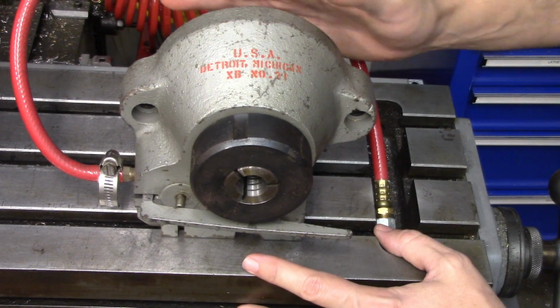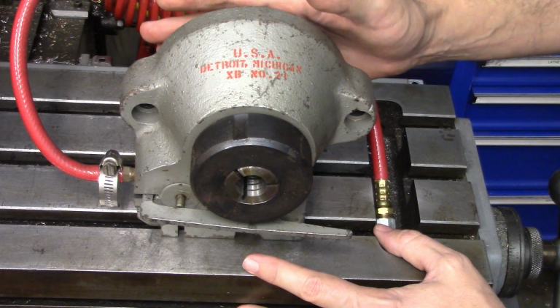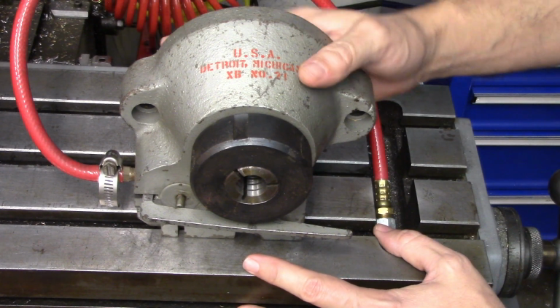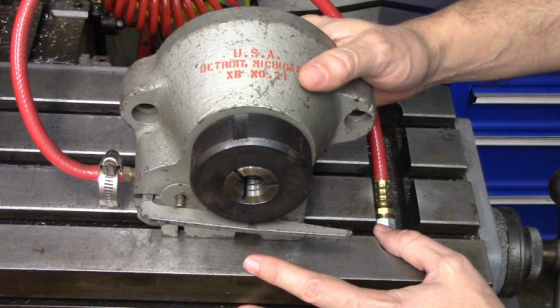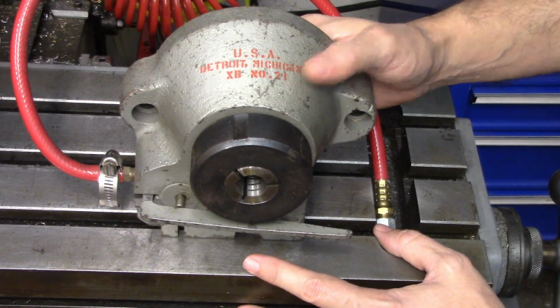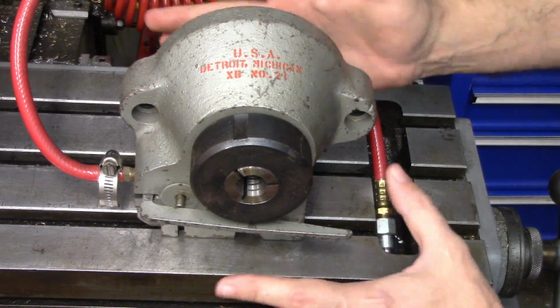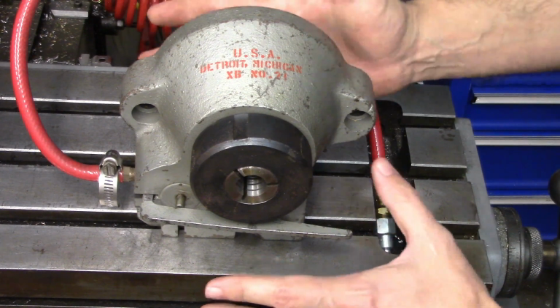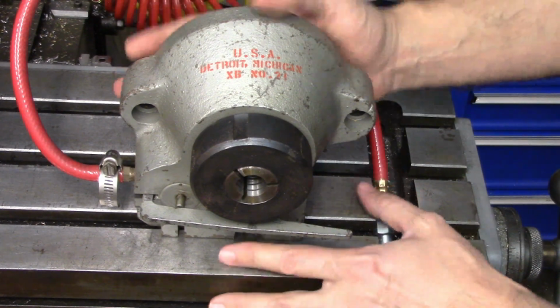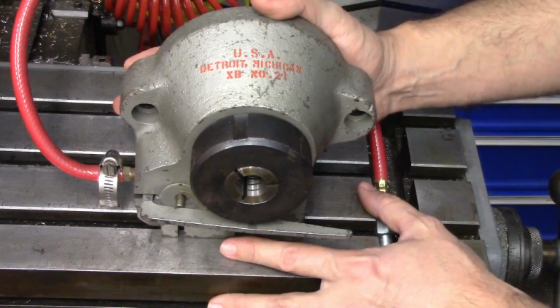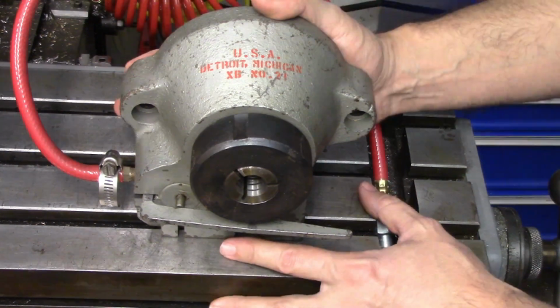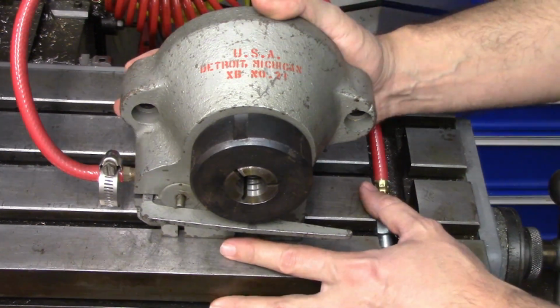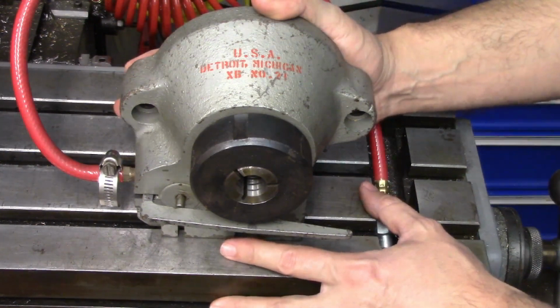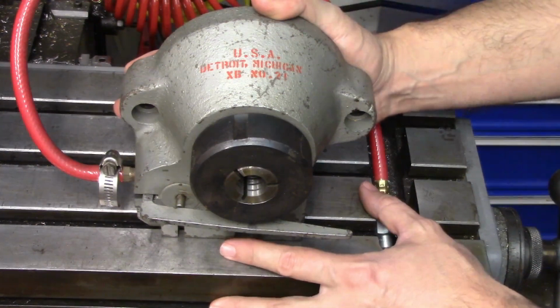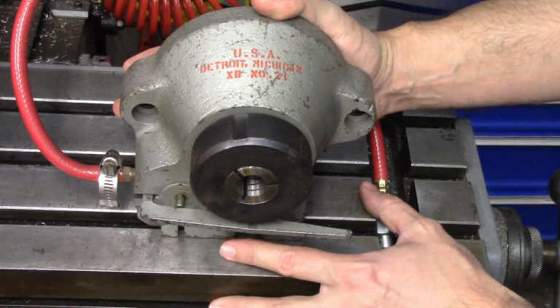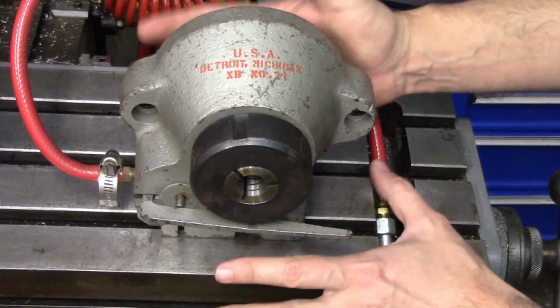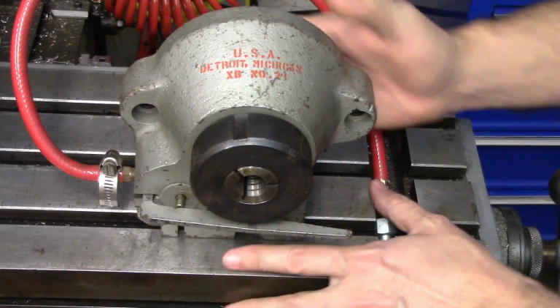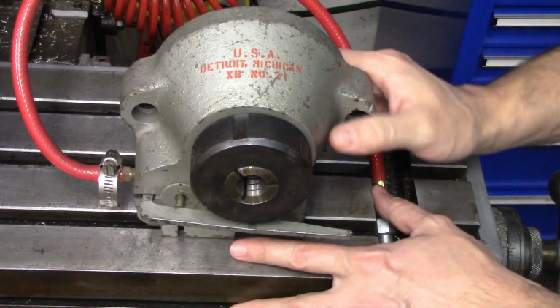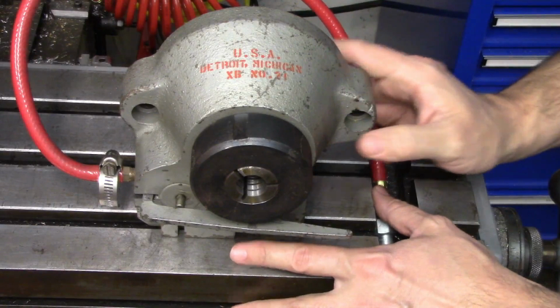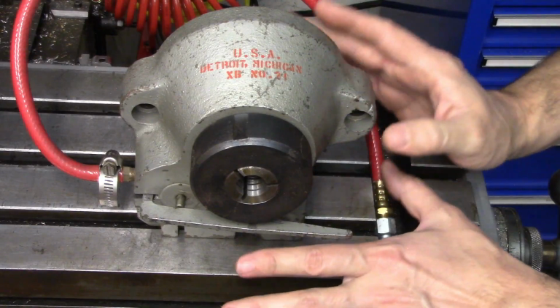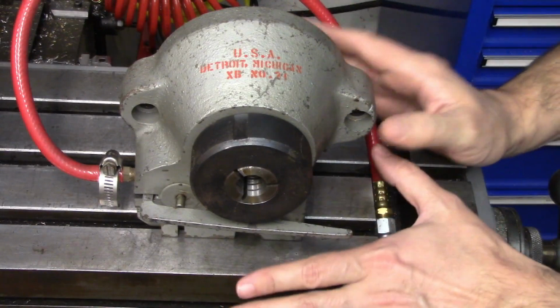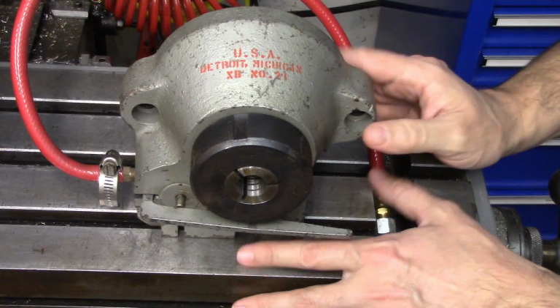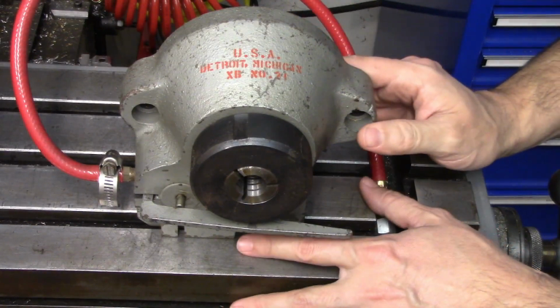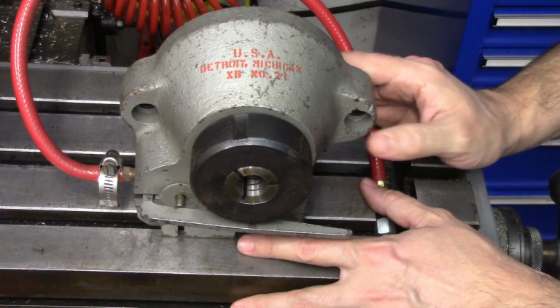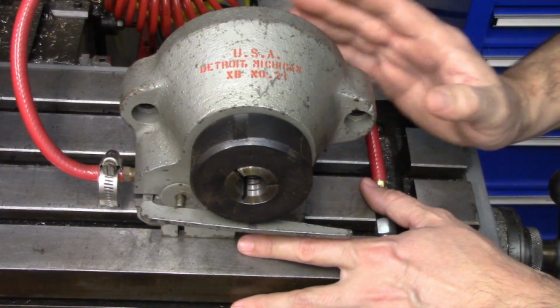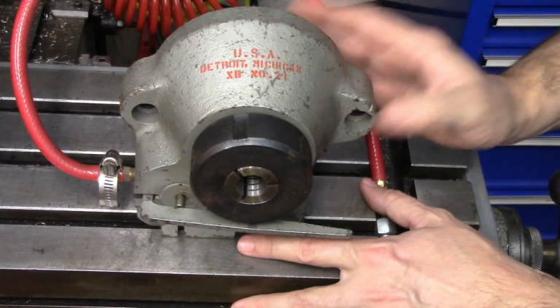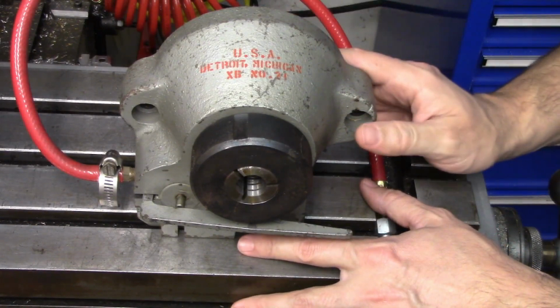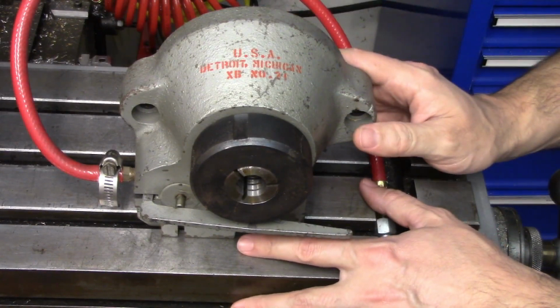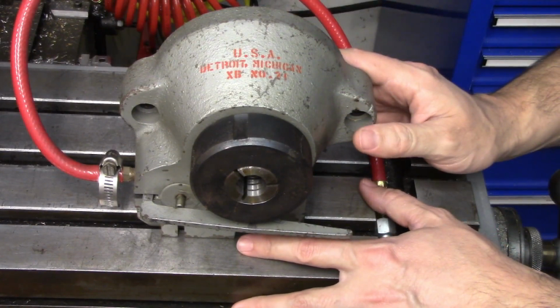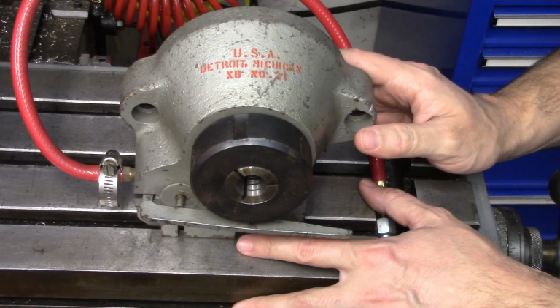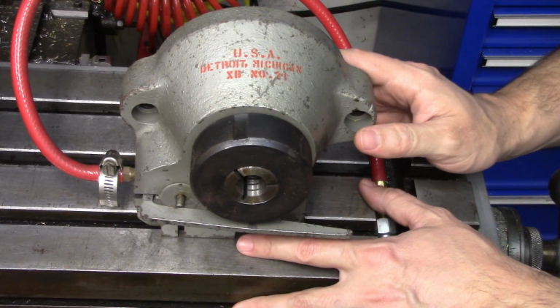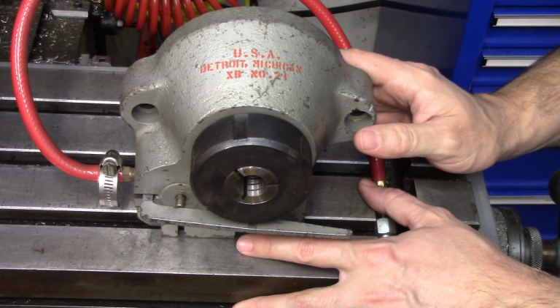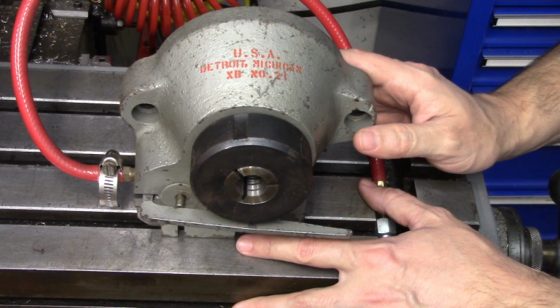Hi everyone. As I'm packing up to move my shop, I keep finding cool stuff to show you, and this is one that I thought you would really like to see.